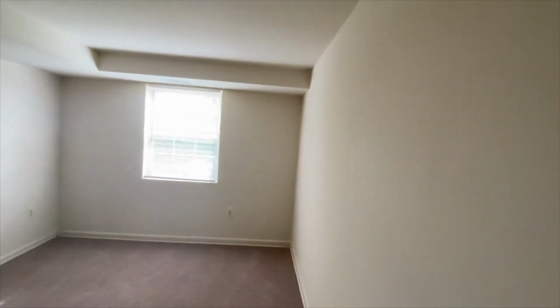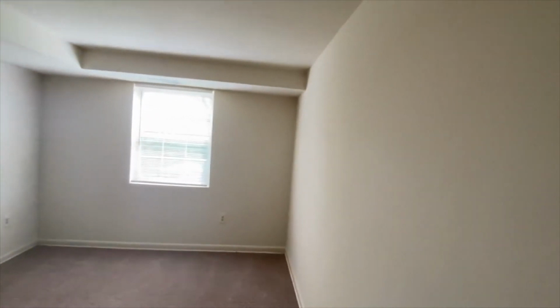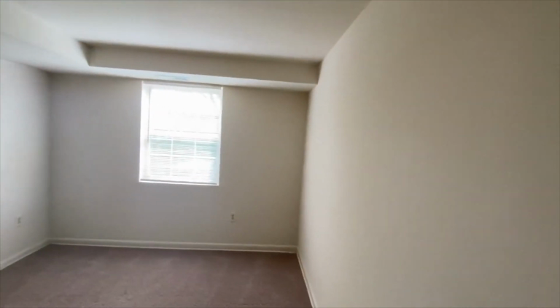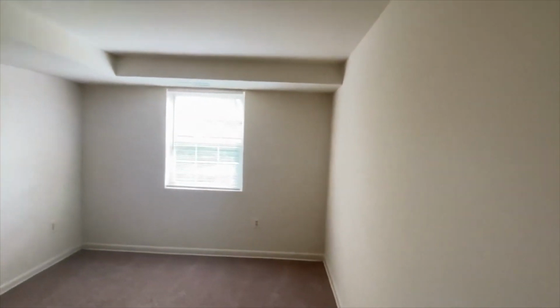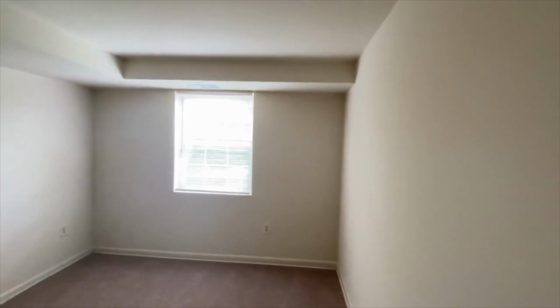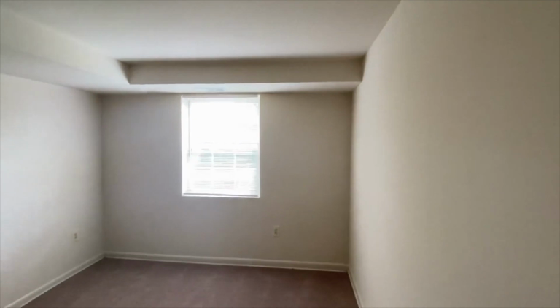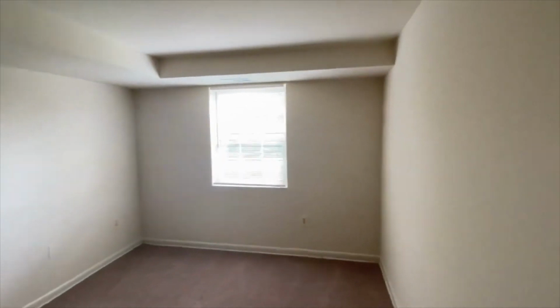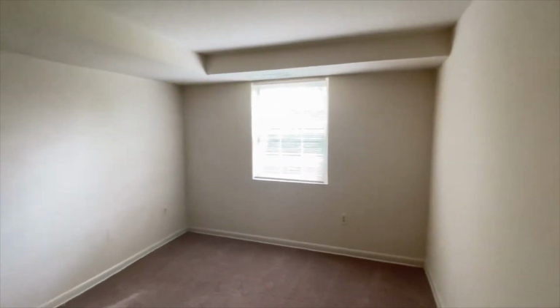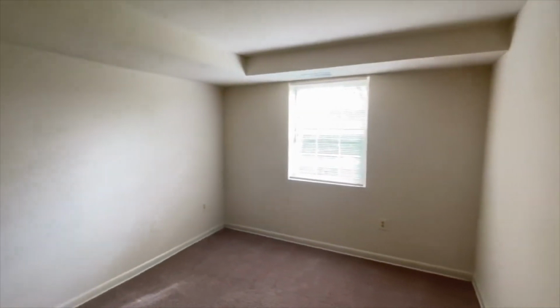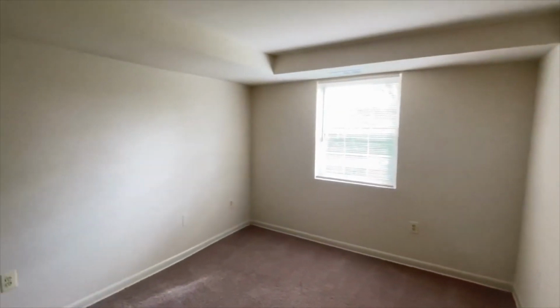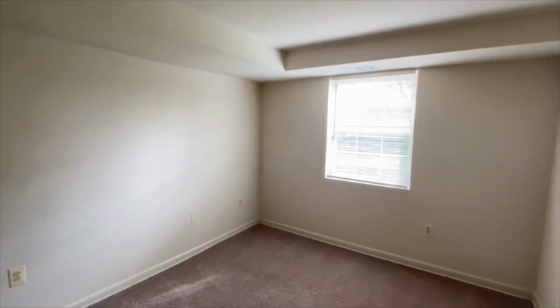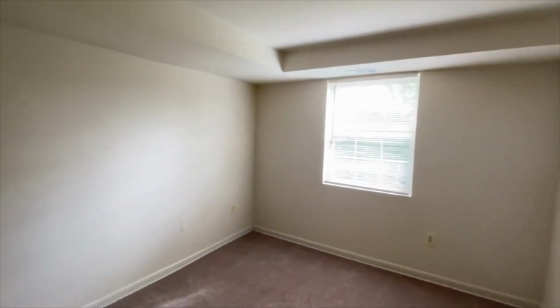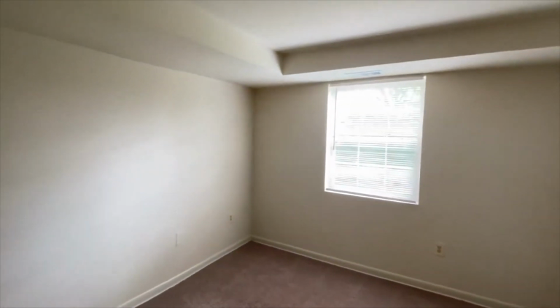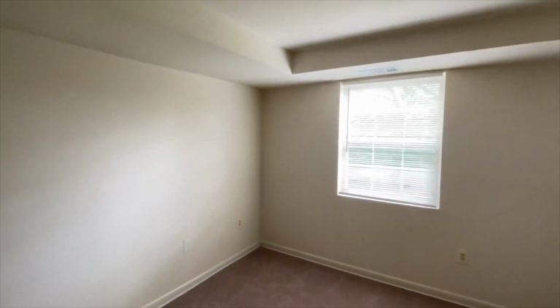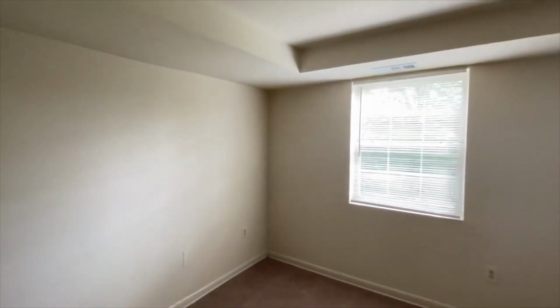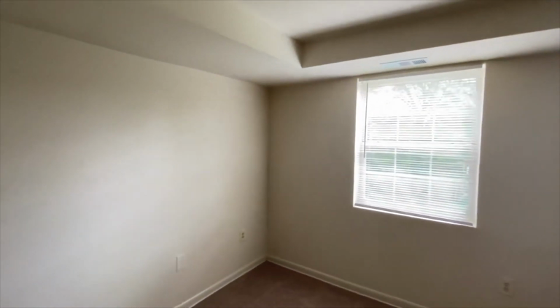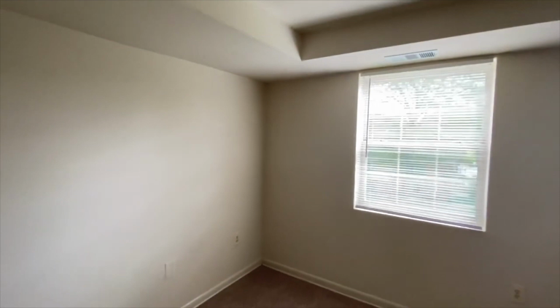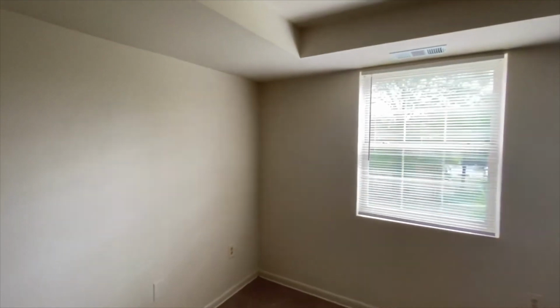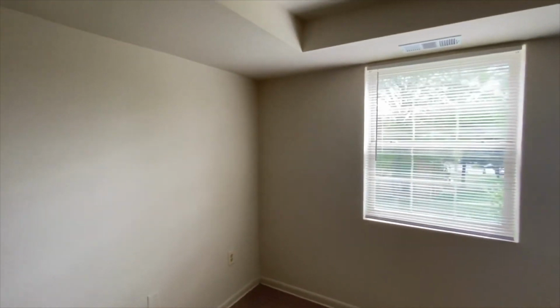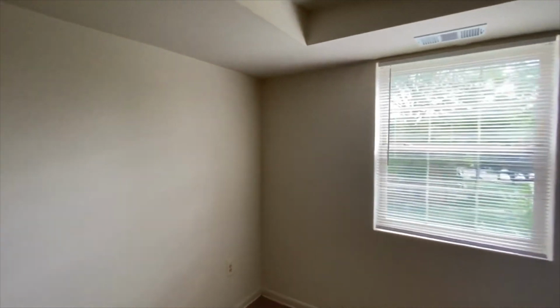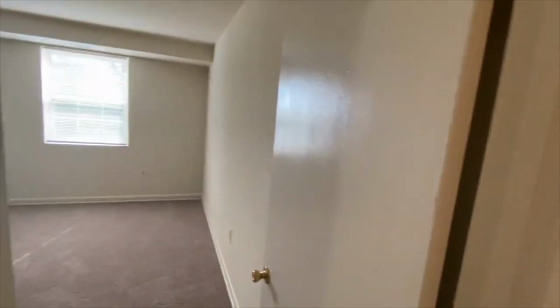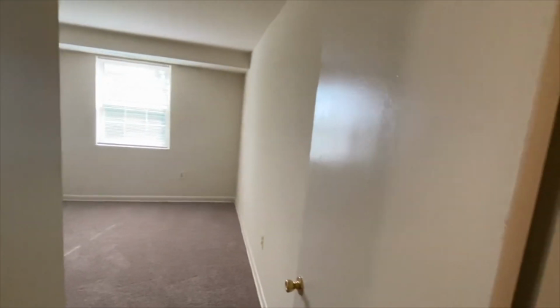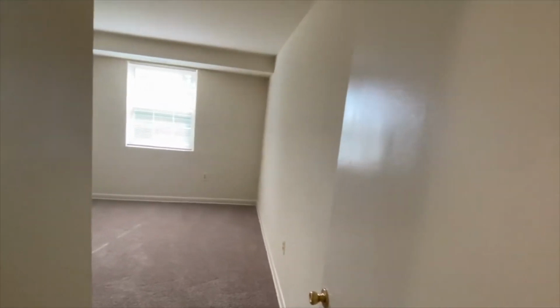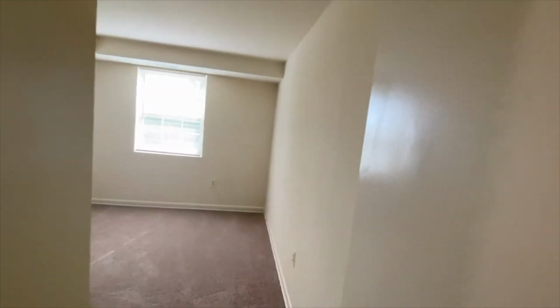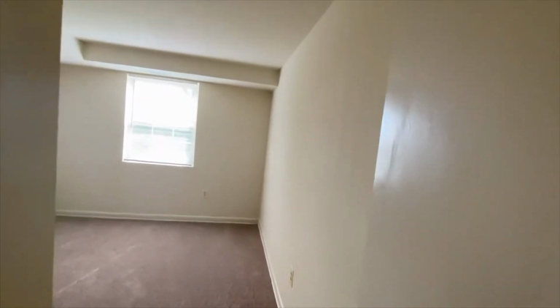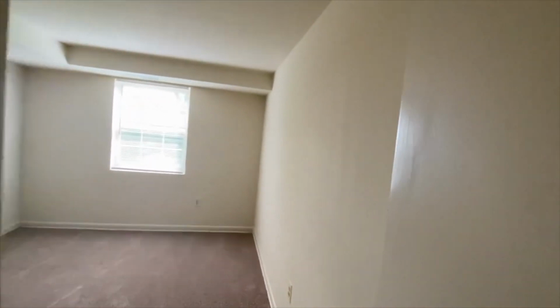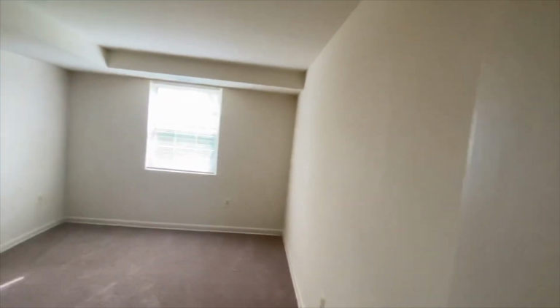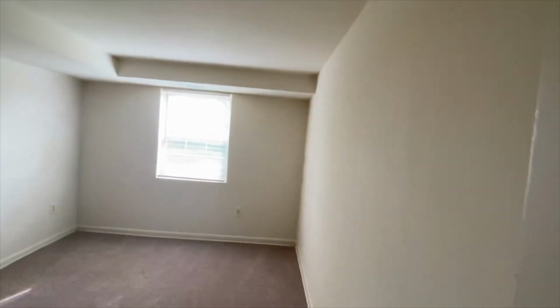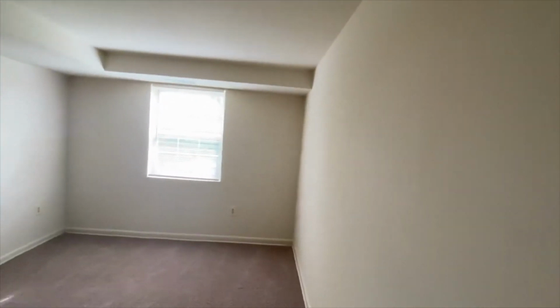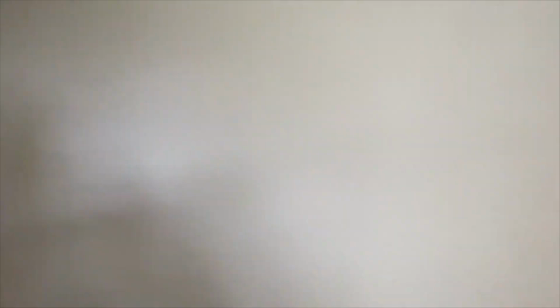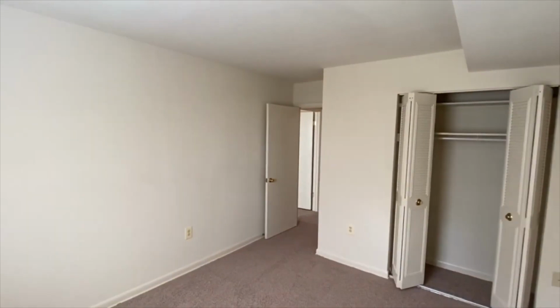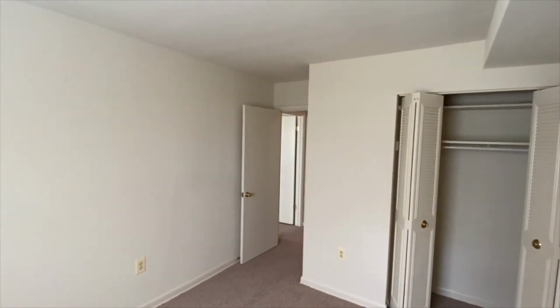This is going to be like the guest bedroom. So if I have anyone over — I want this to feel like family — if anybody's around like maybe my mom or somebody, this is going to be the bedroom they stay in. I'm just going to make it look really nice.